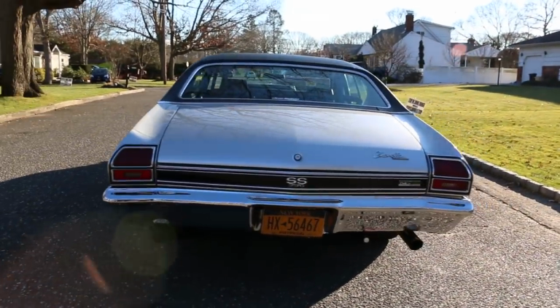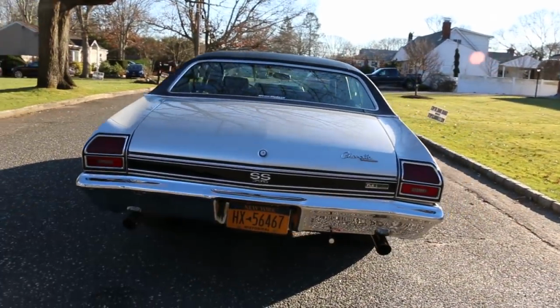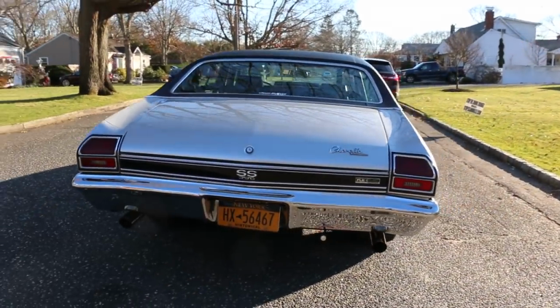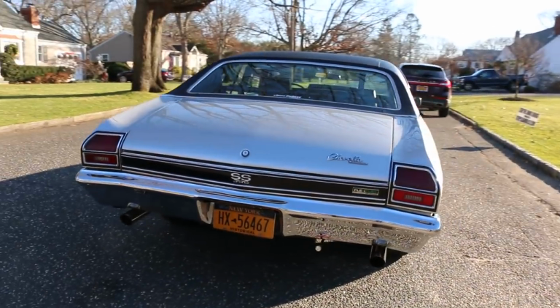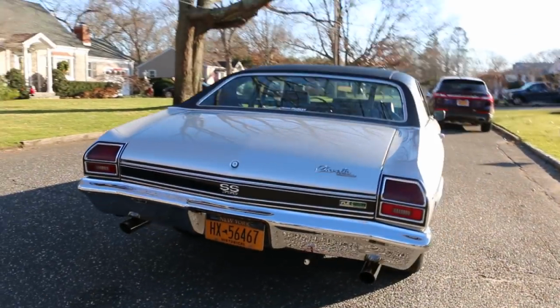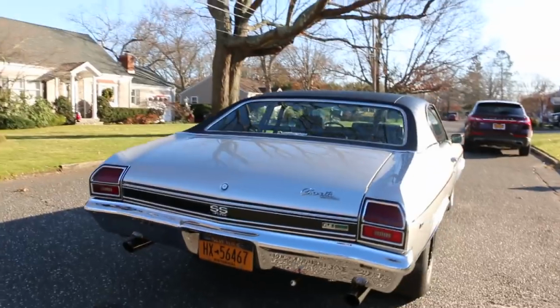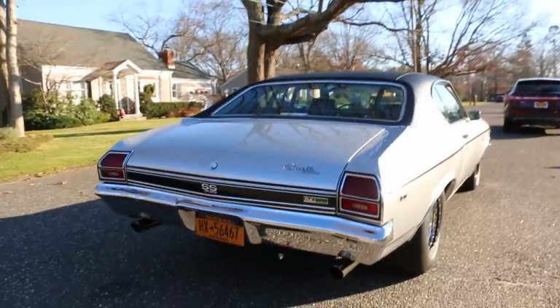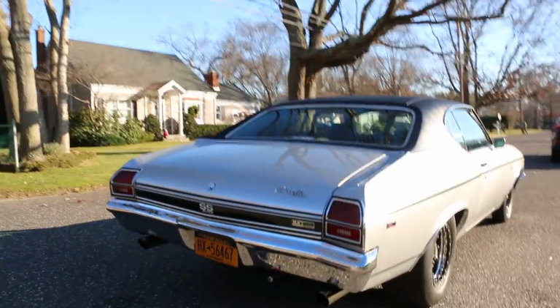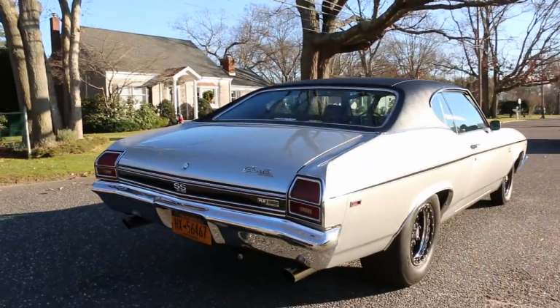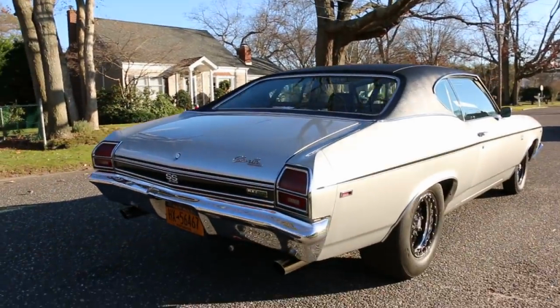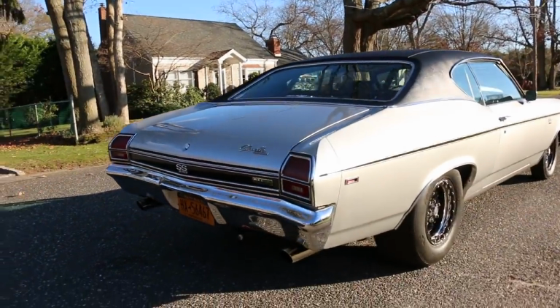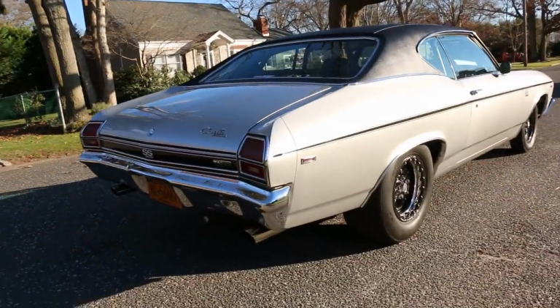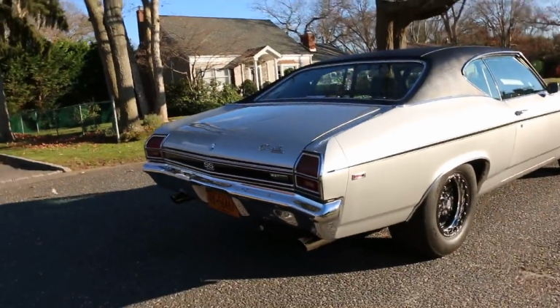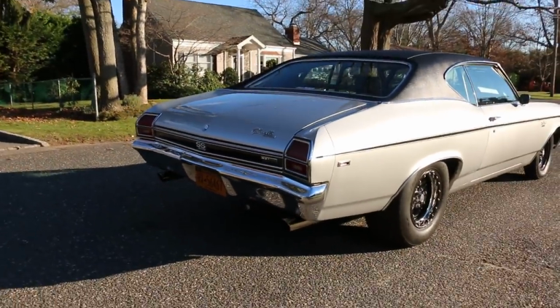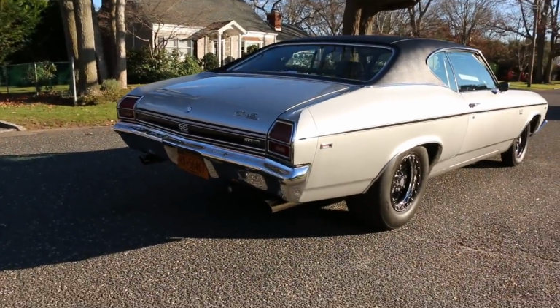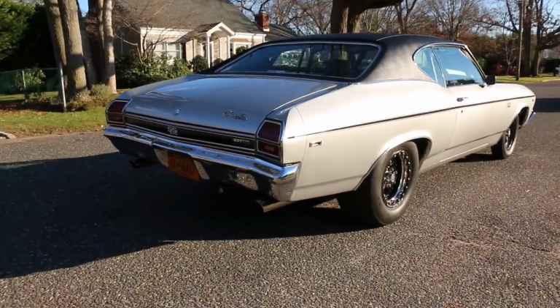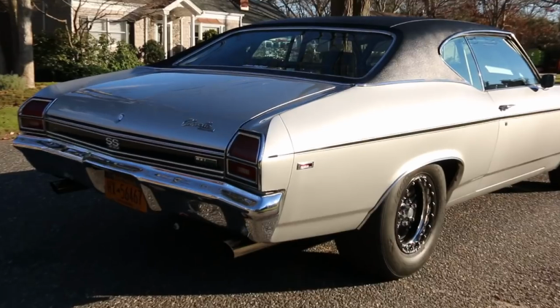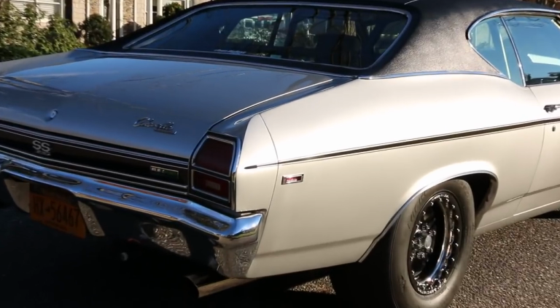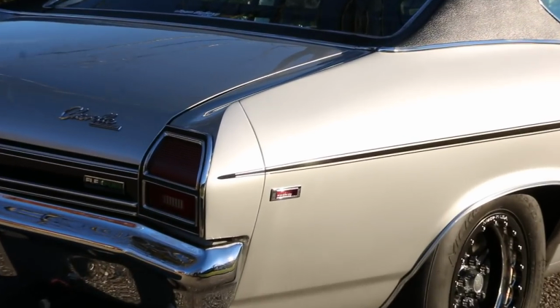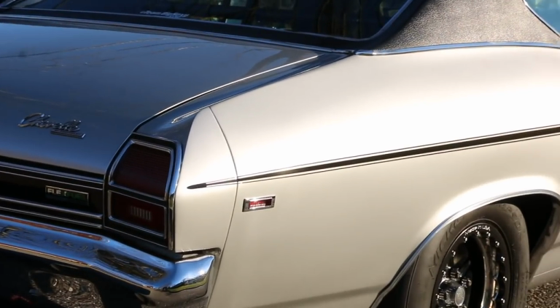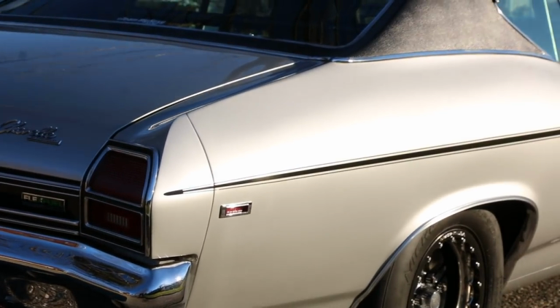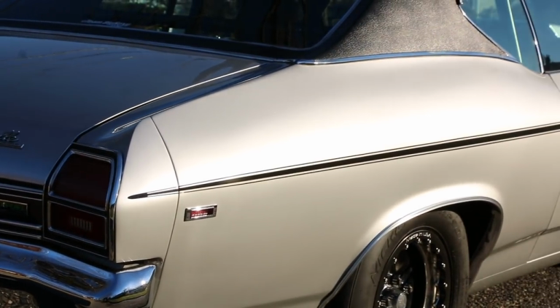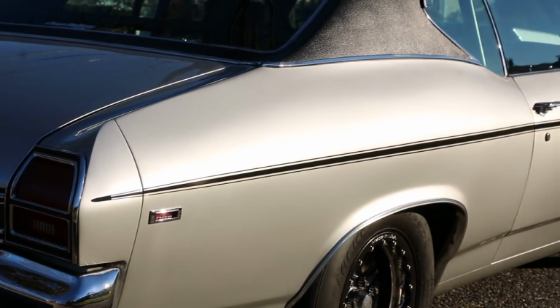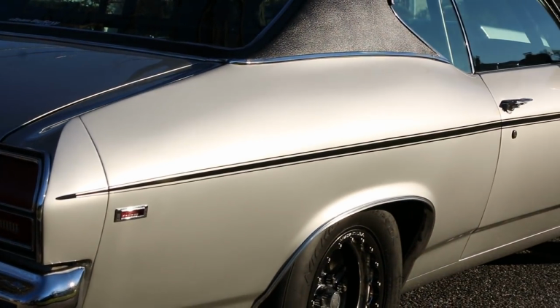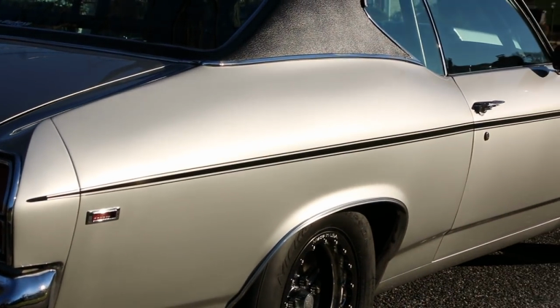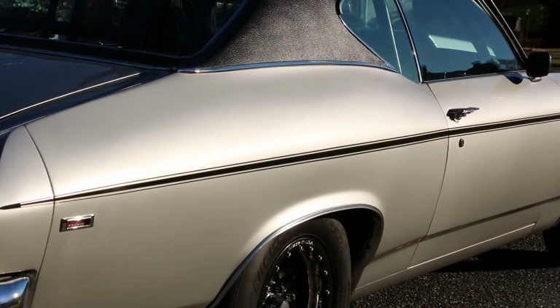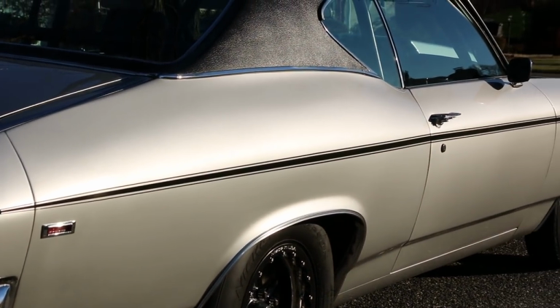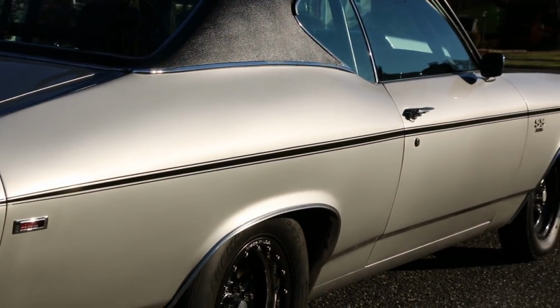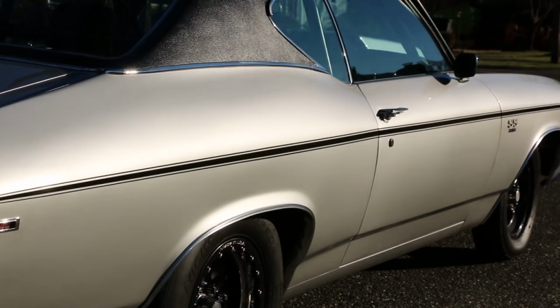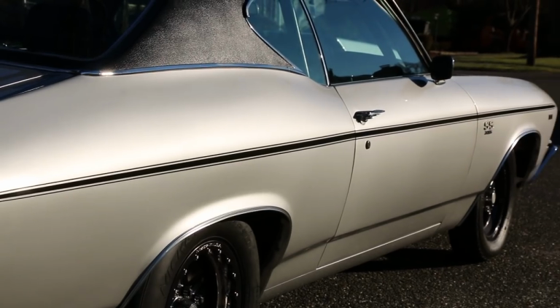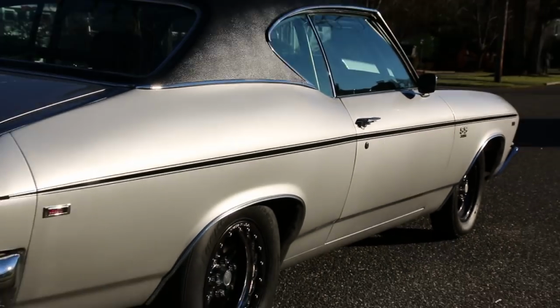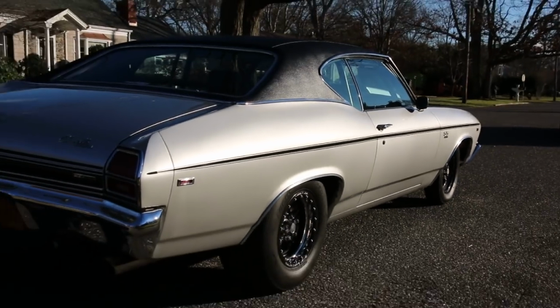It has a lot of trick stuff. It also has a 31-gallon fuel cell and runs on E85. The frame is boxed and it's got a Fab 9 rear.